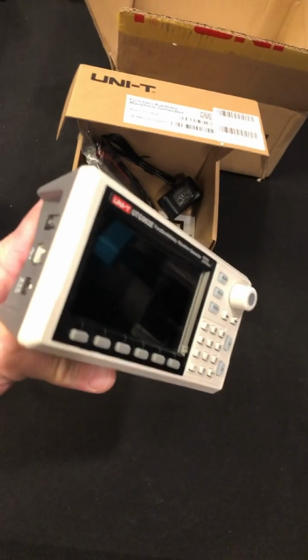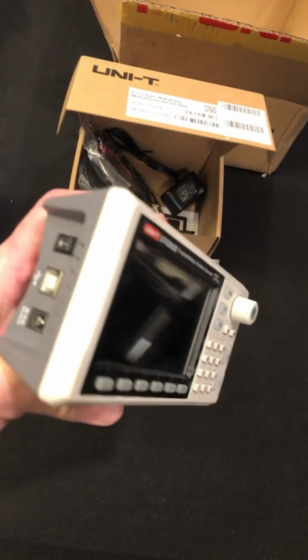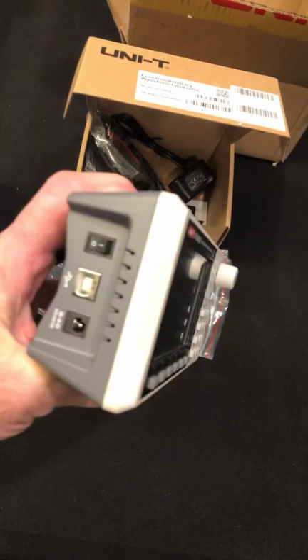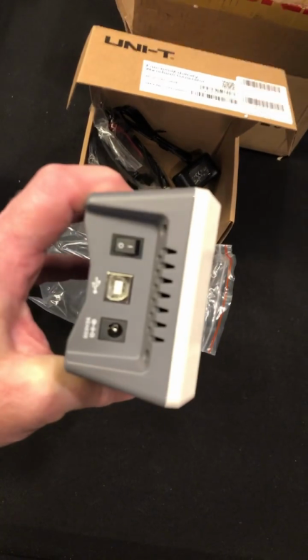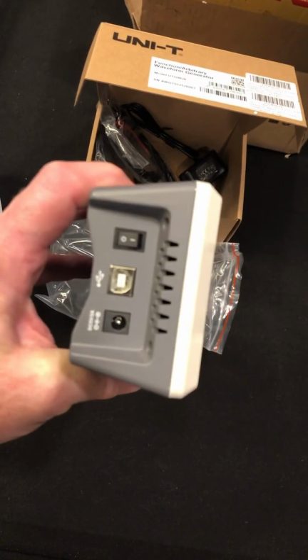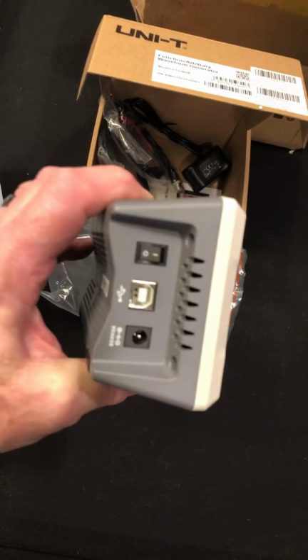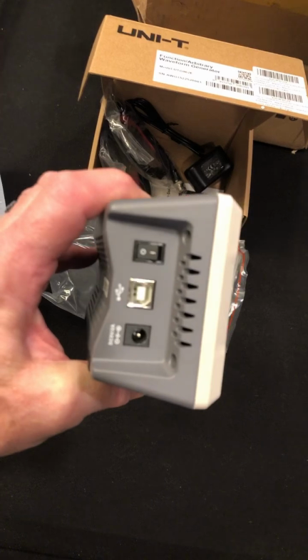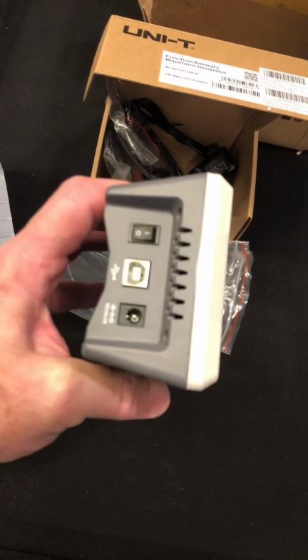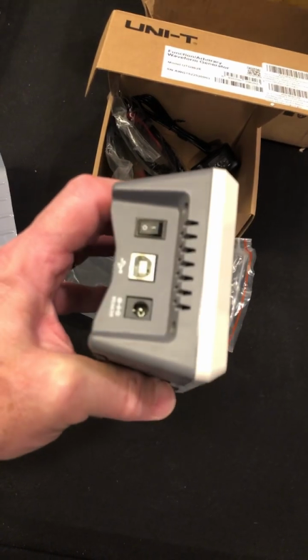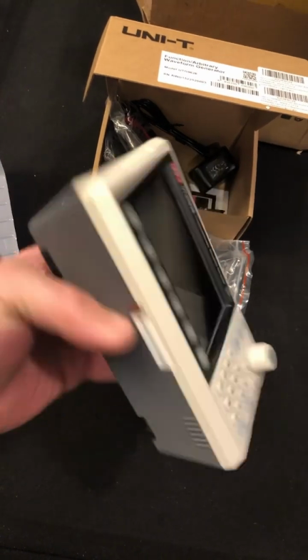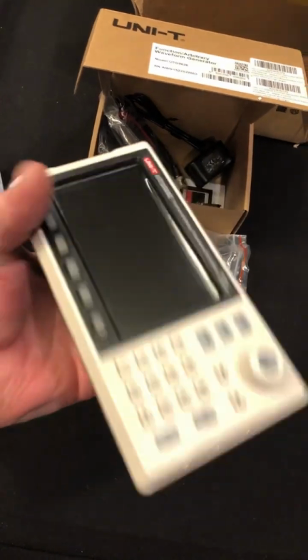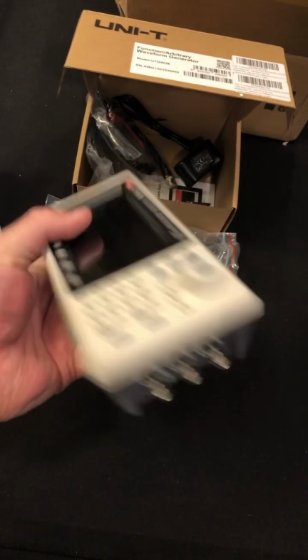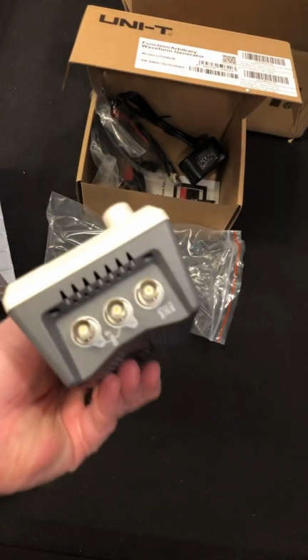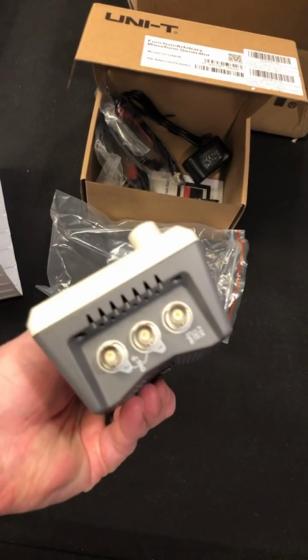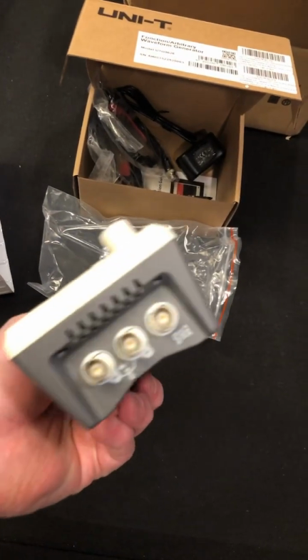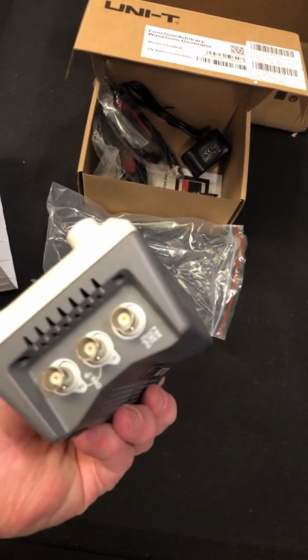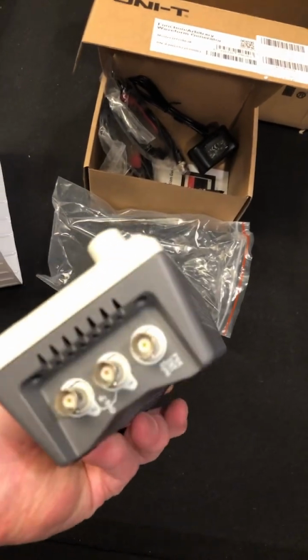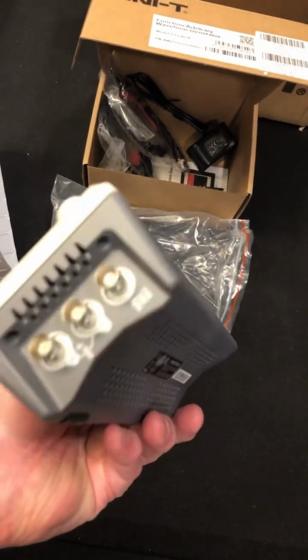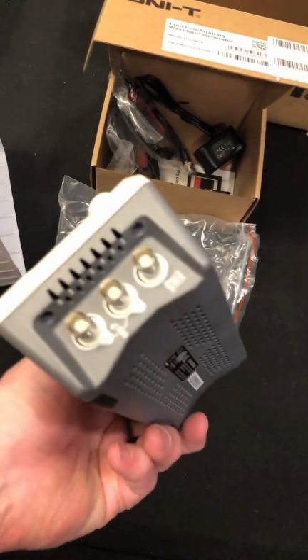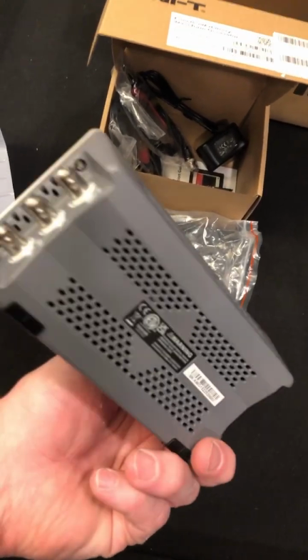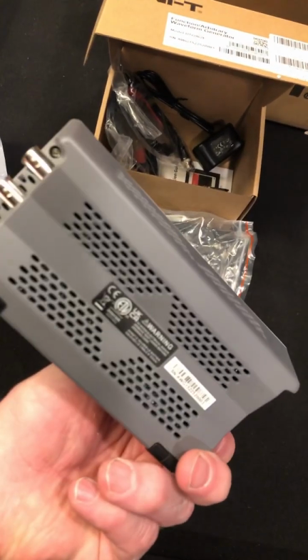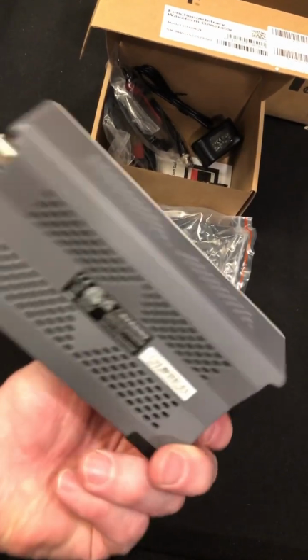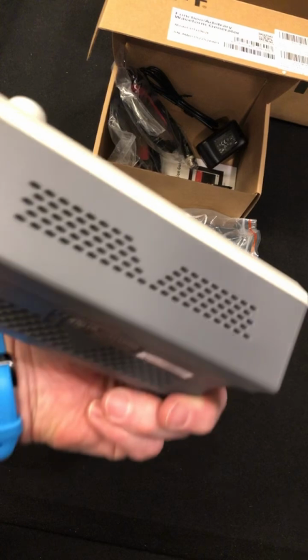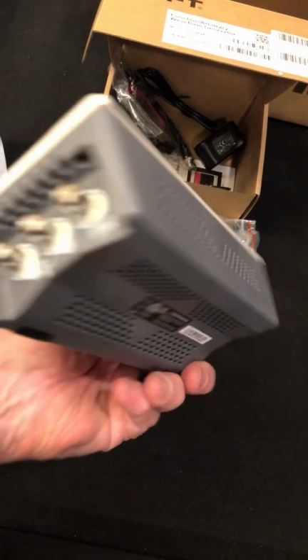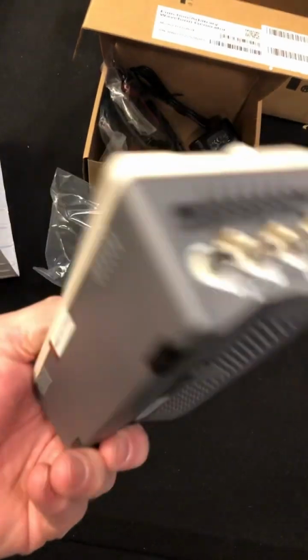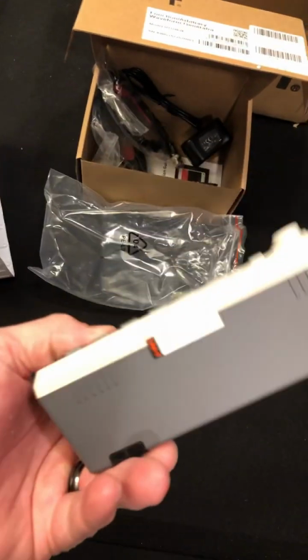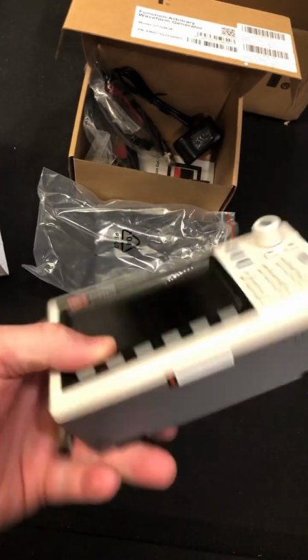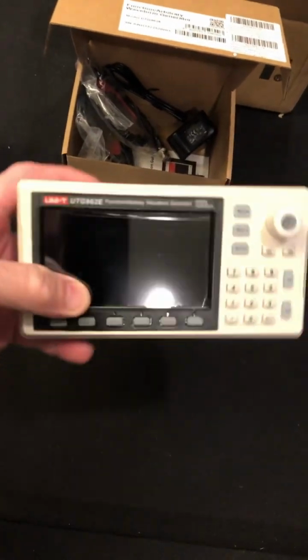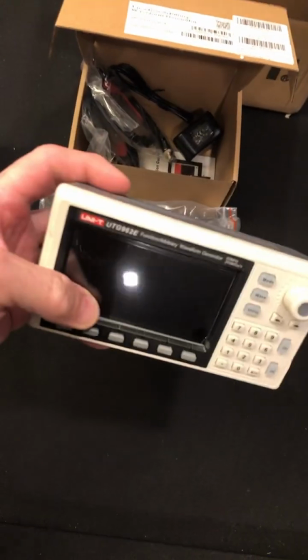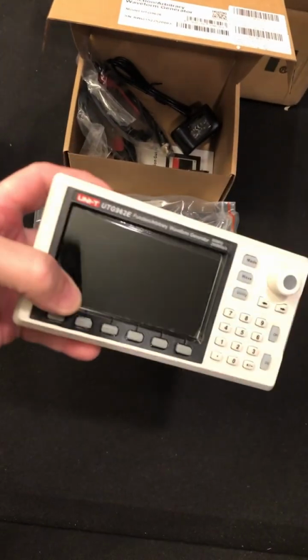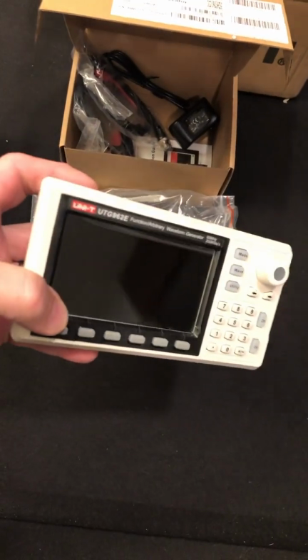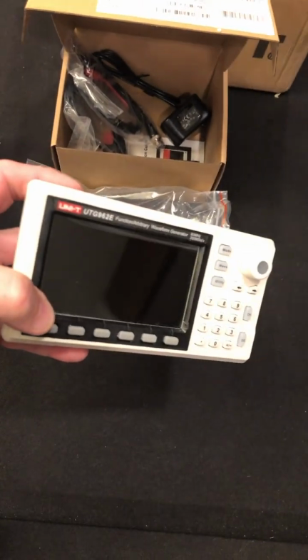This is a 60 megahertz 2-channel generator. There's the power stuff on that side, and here's the outputs on this side. That is really well designed.